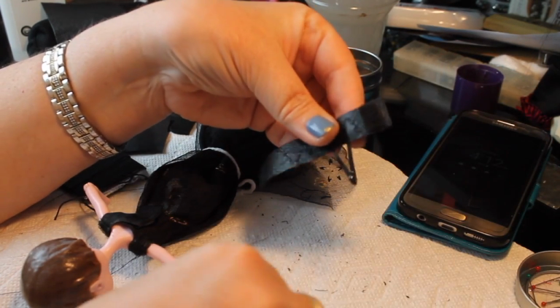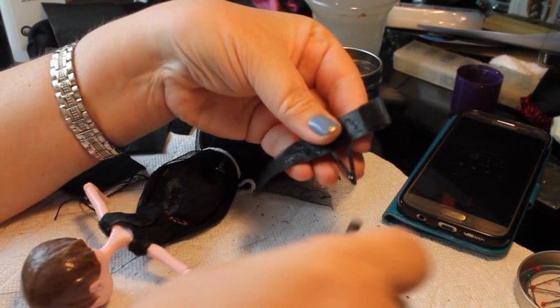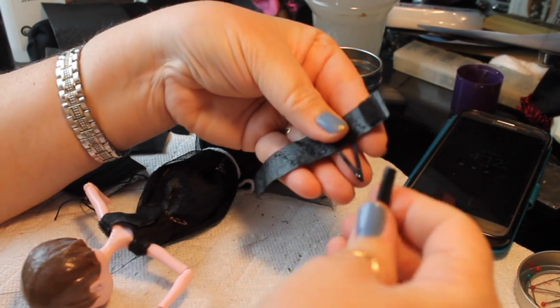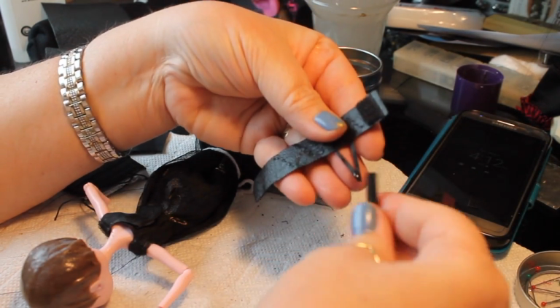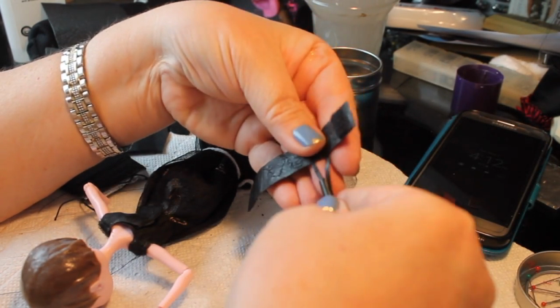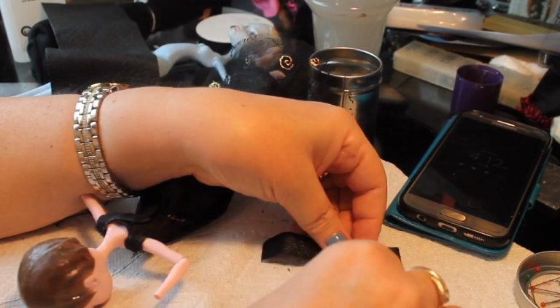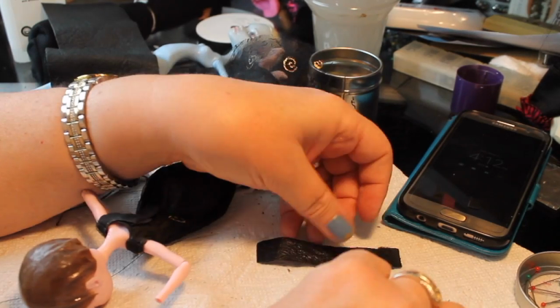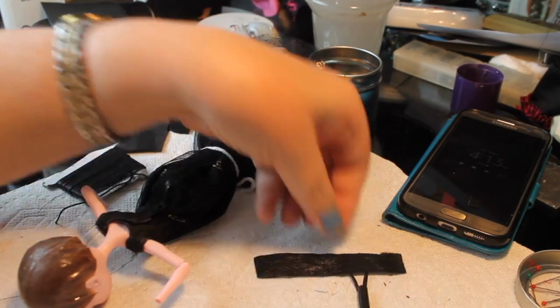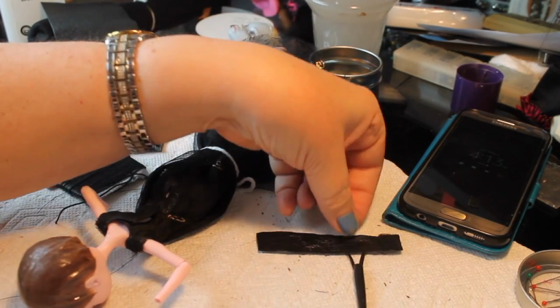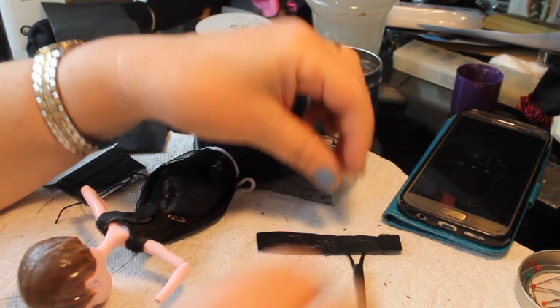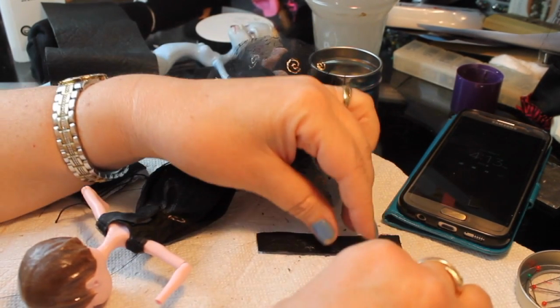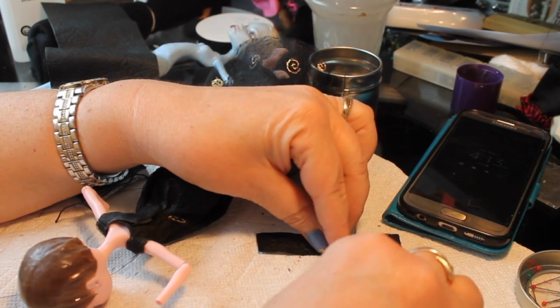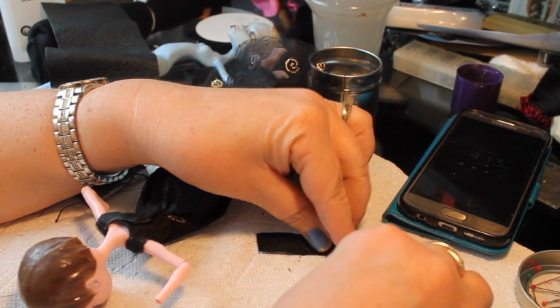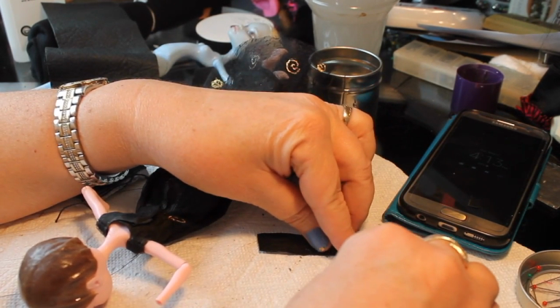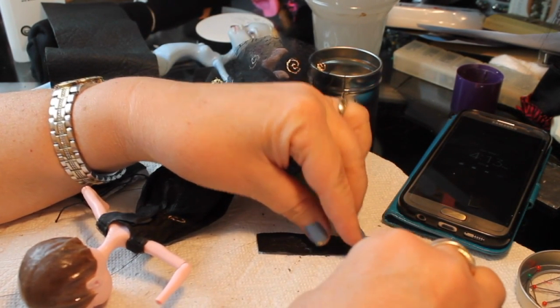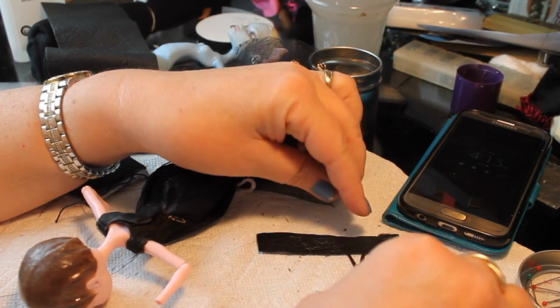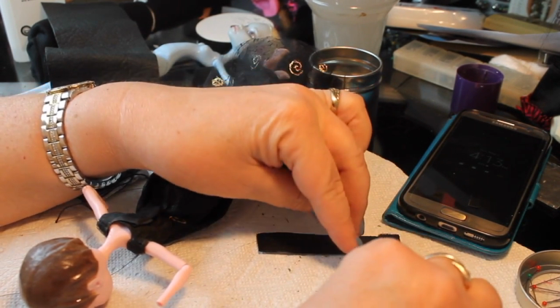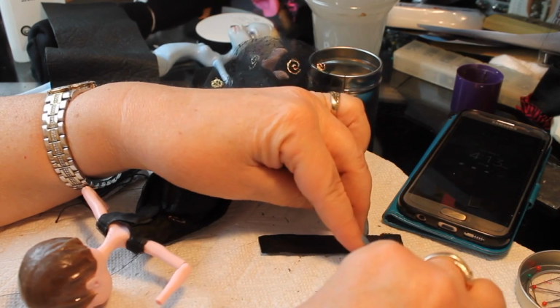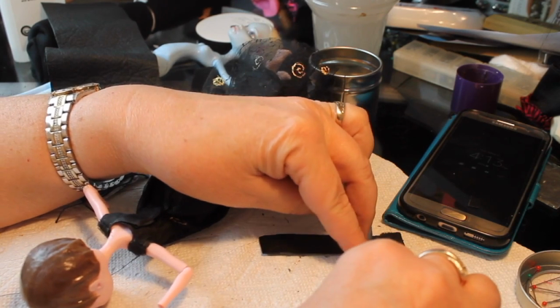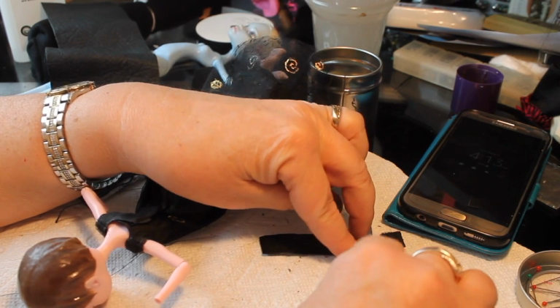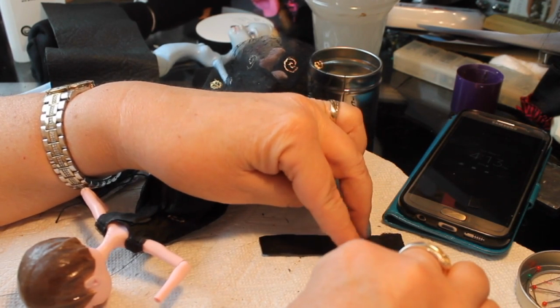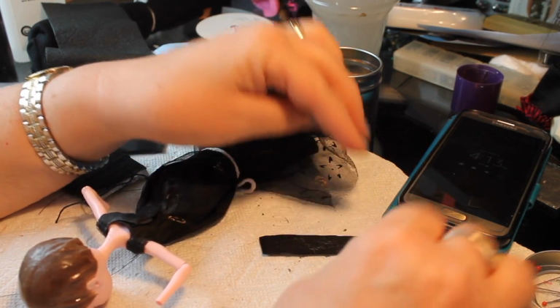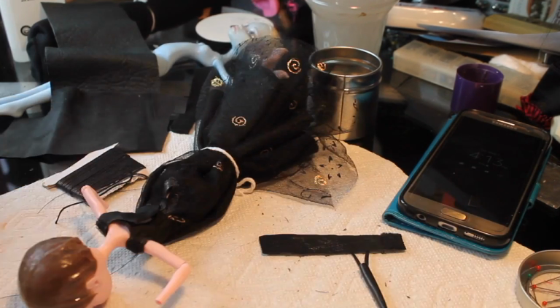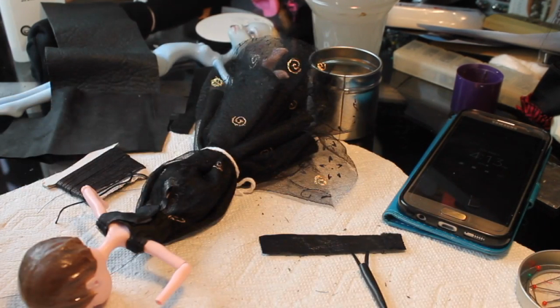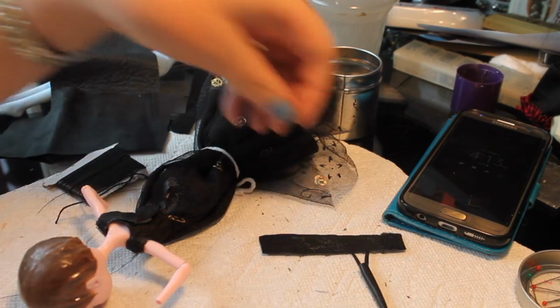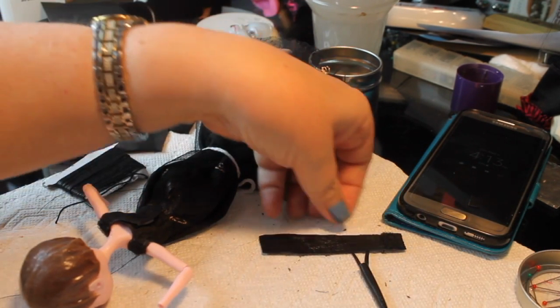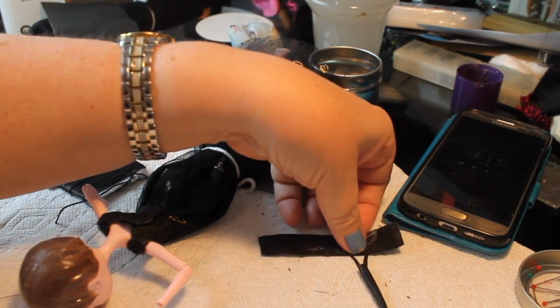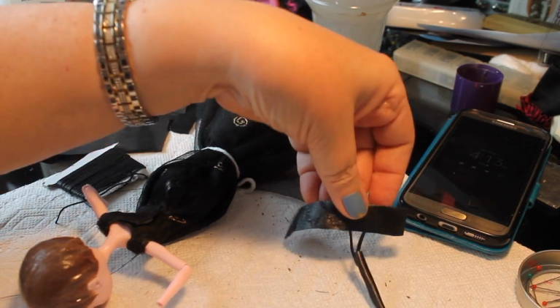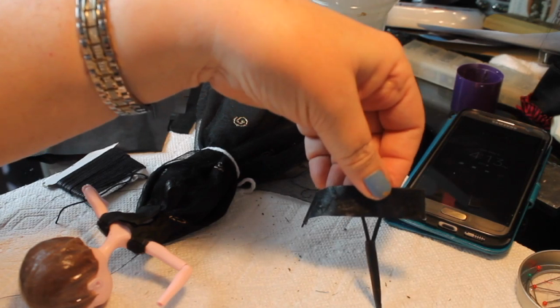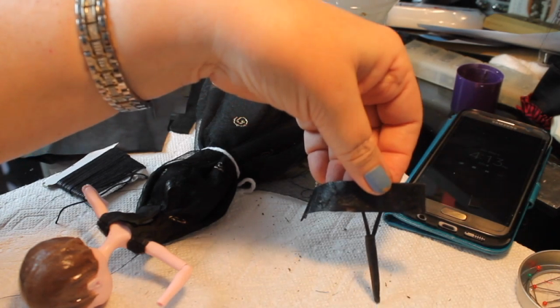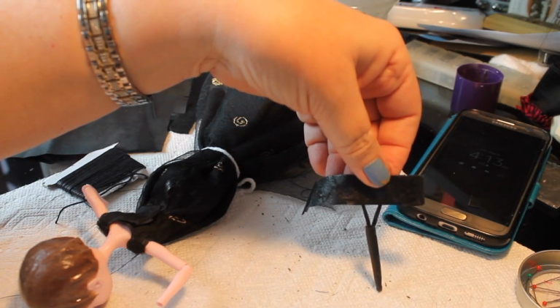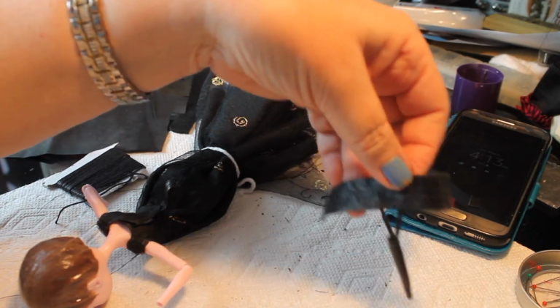We are going to make her wand in another video, so stay tuned for that. There's her little belt with the wand holster attached — that piece is finished and it's got the Velcro on everything.